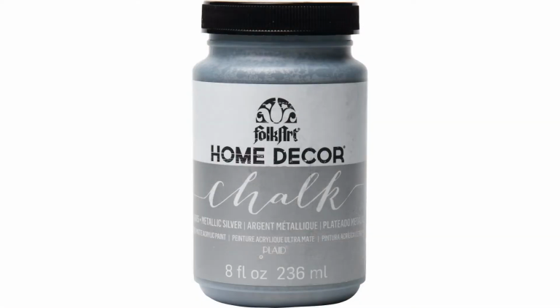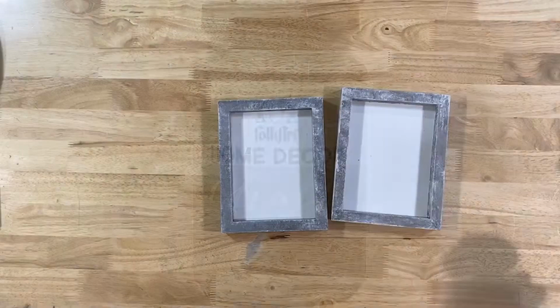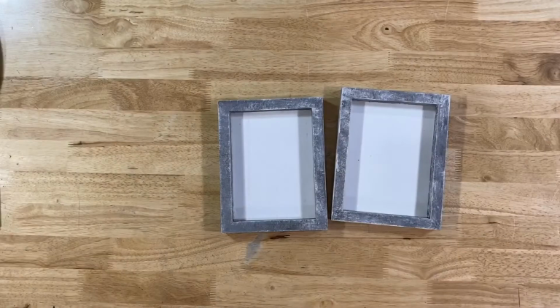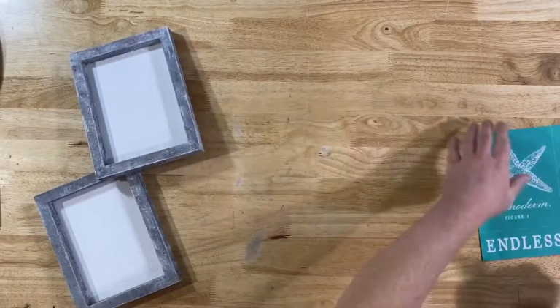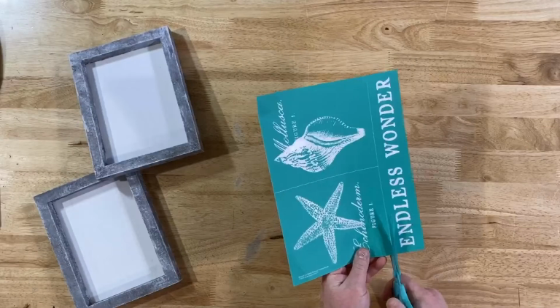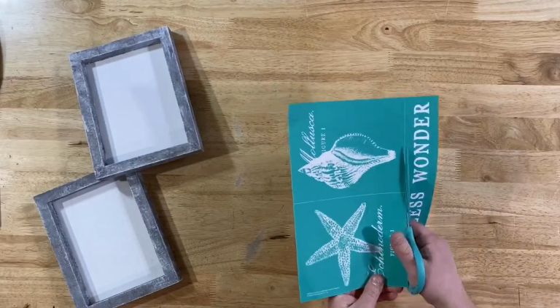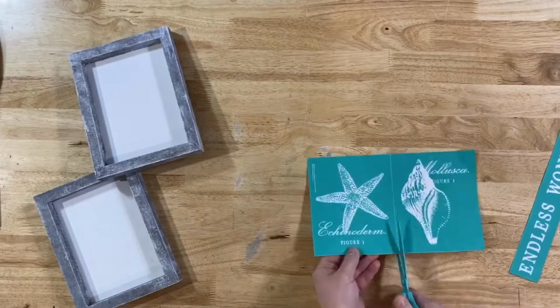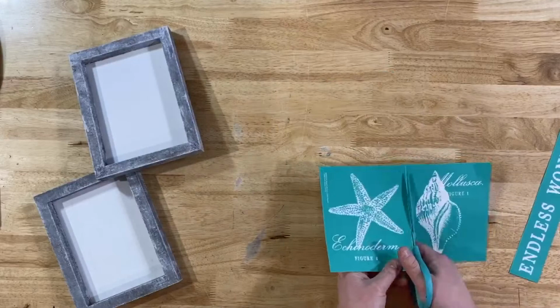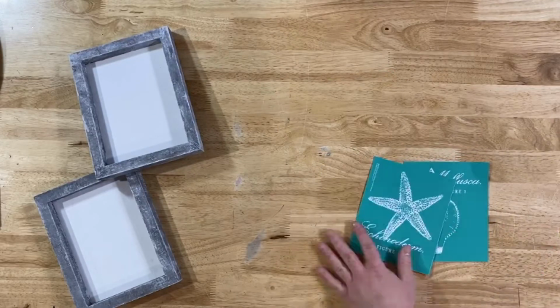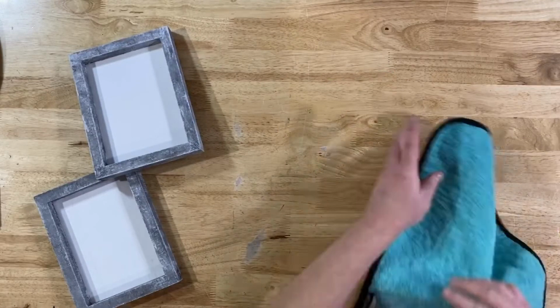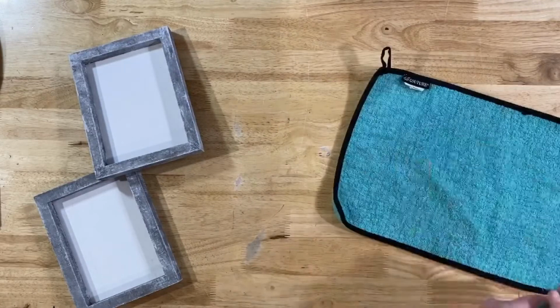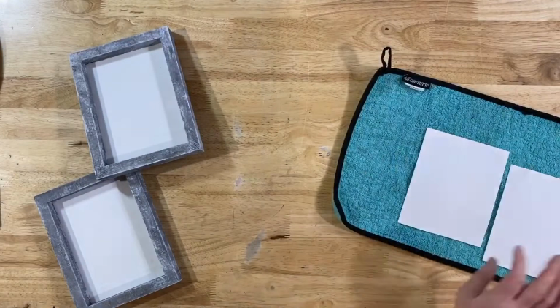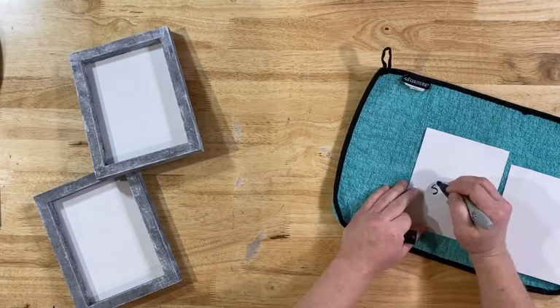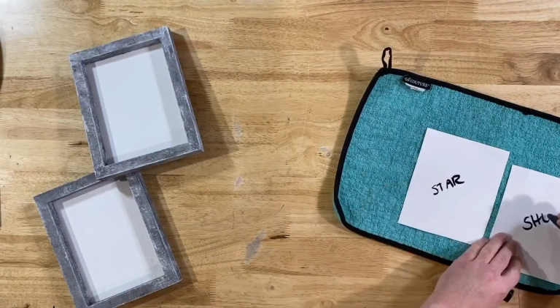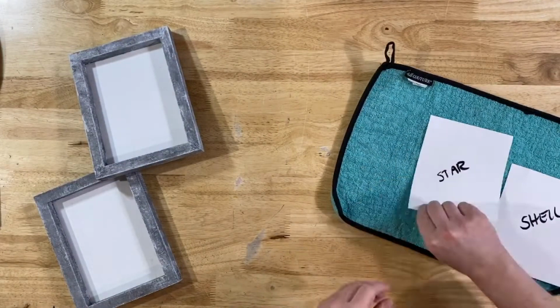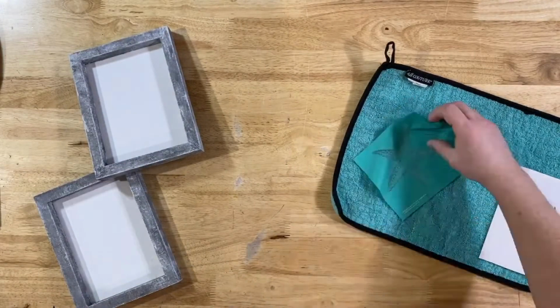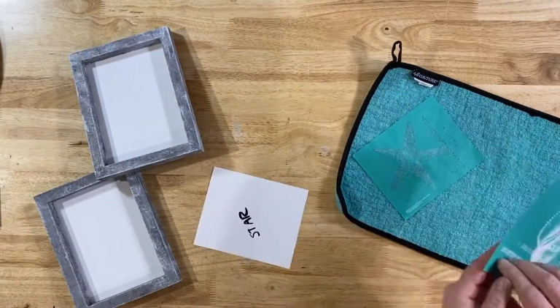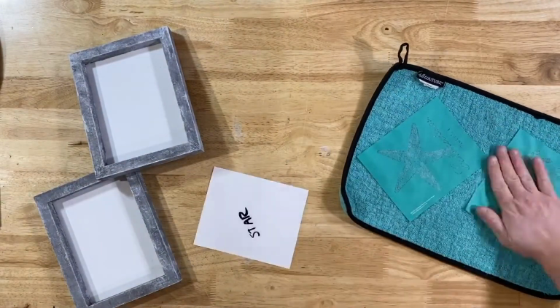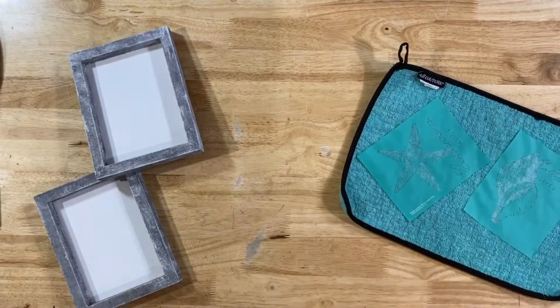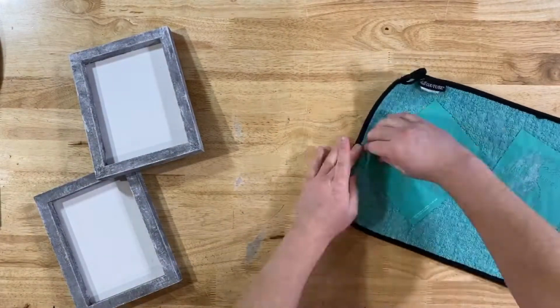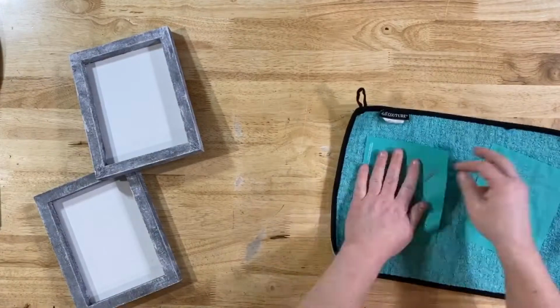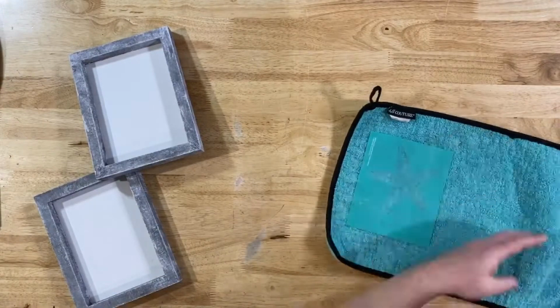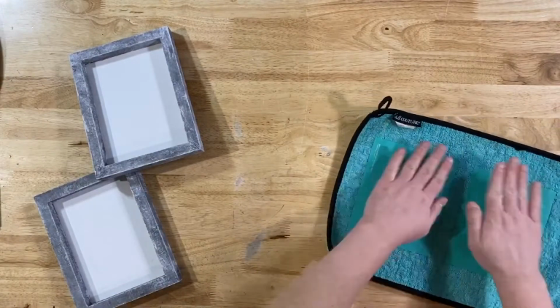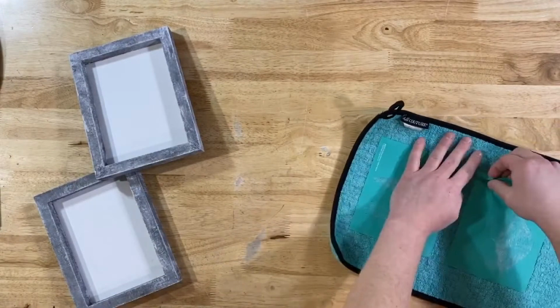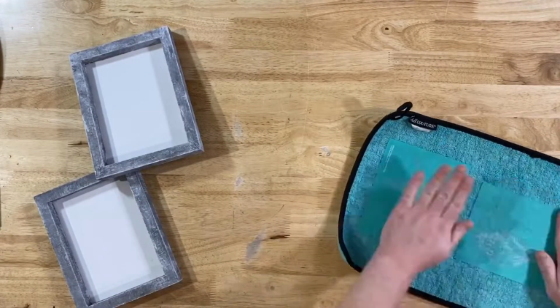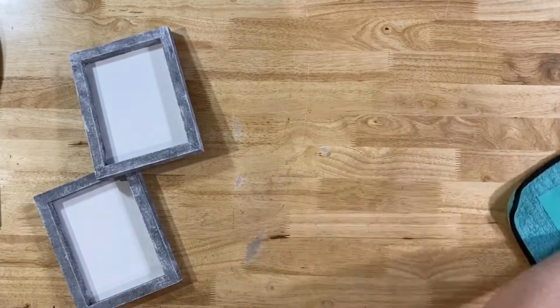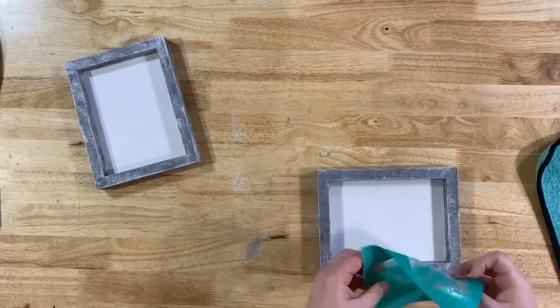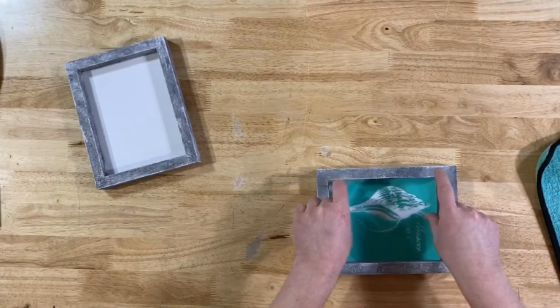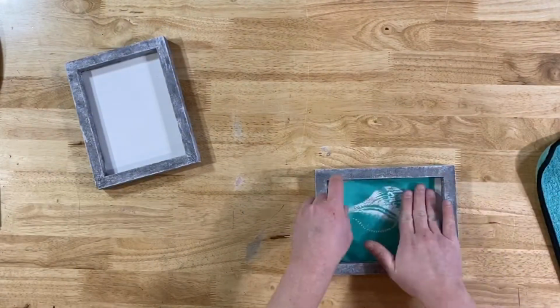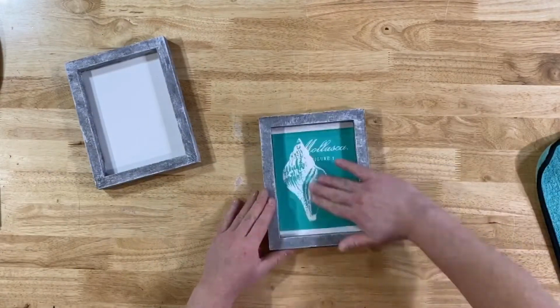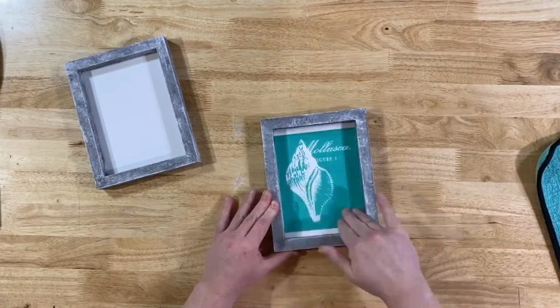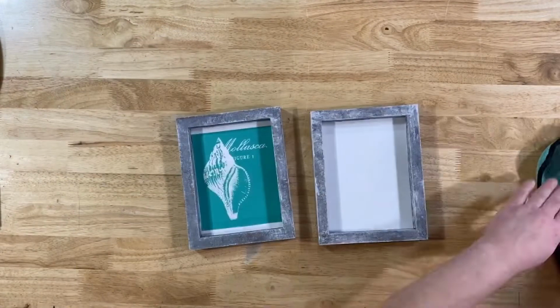you can go ahead and turn your attention to the B-size Endless Wonder Transfer. Make sure to fuzz this really good because we just painted those box frames. Once you fuzz them, you can put the starfish and the seashell inside of the box frames.